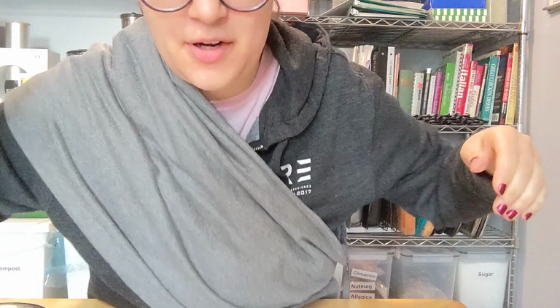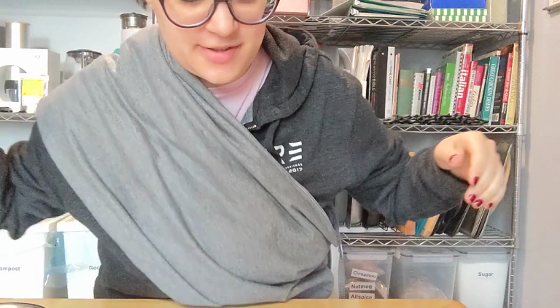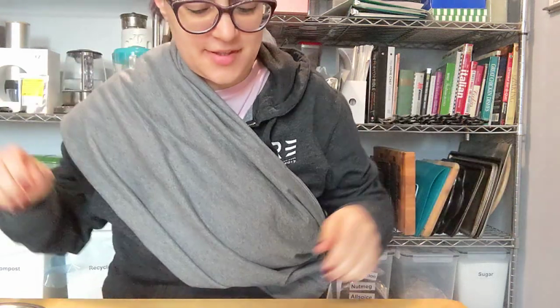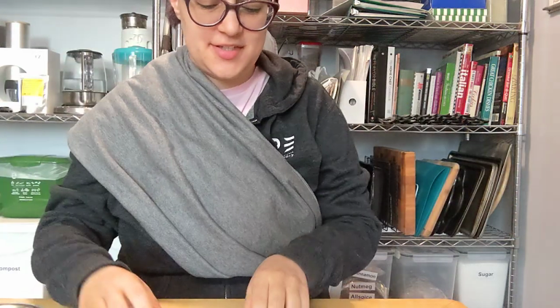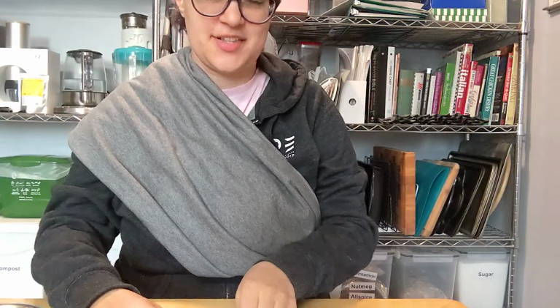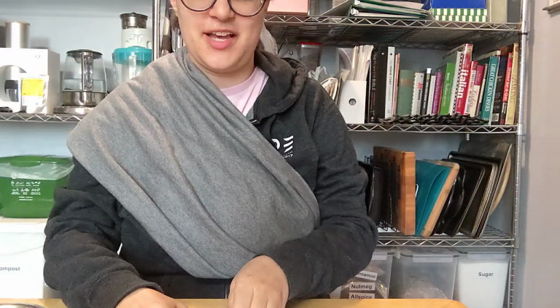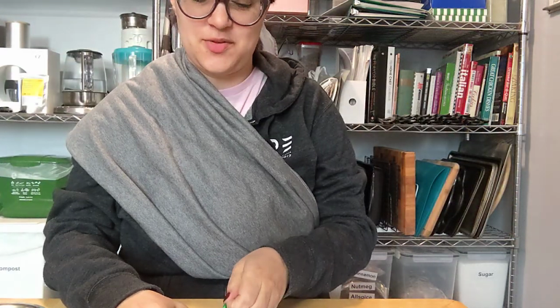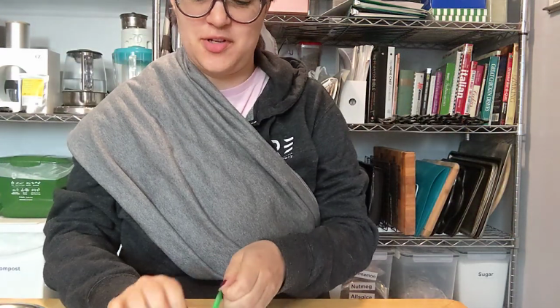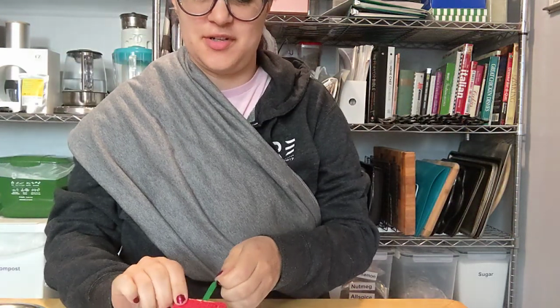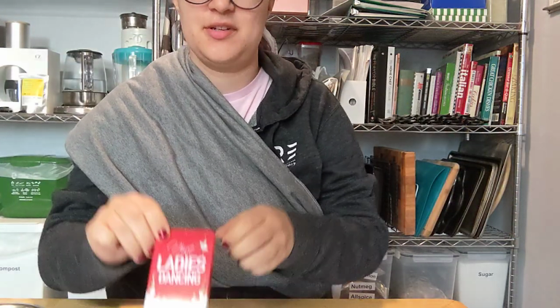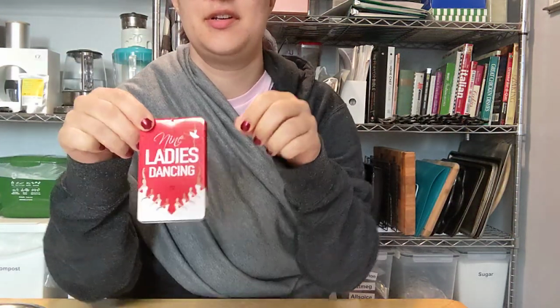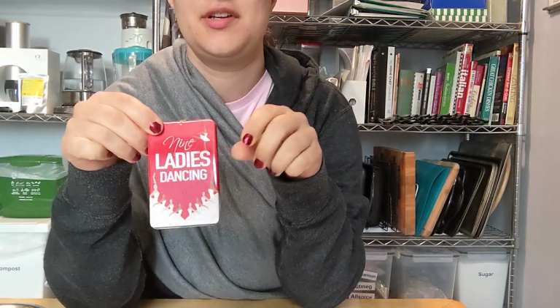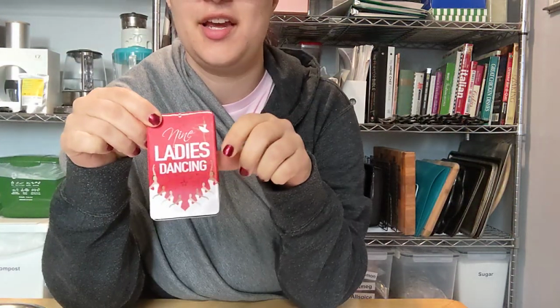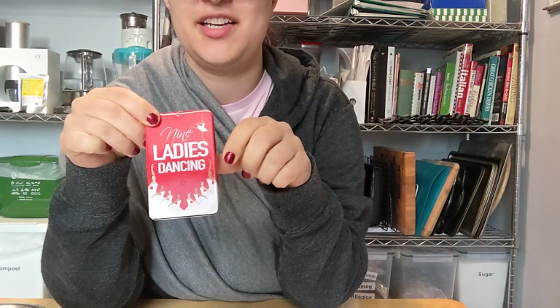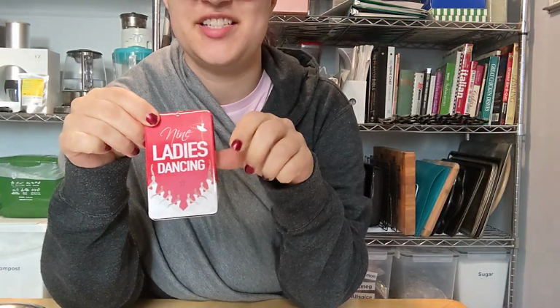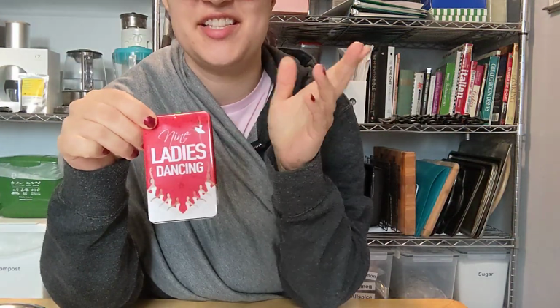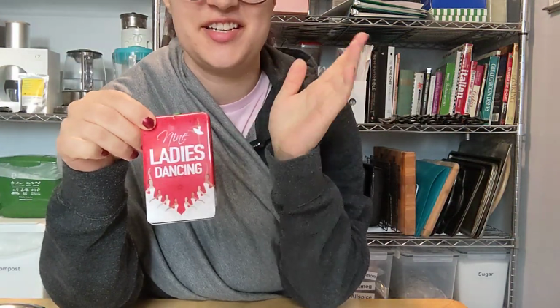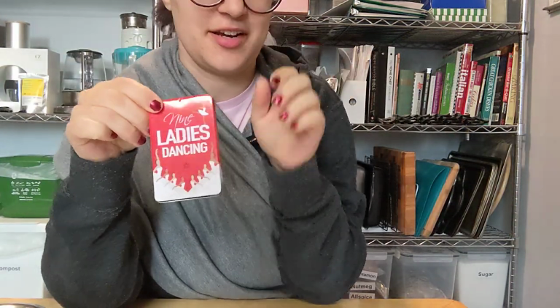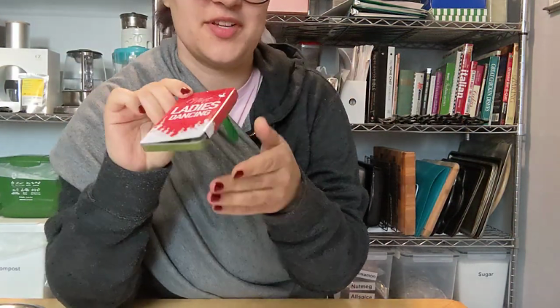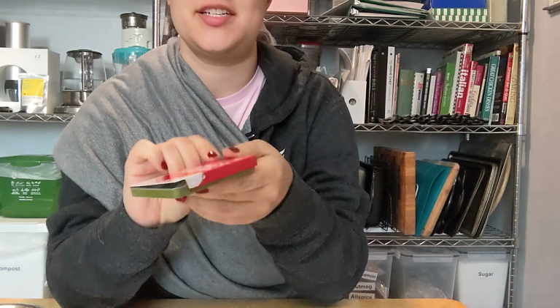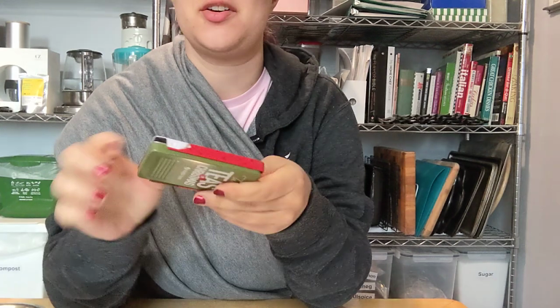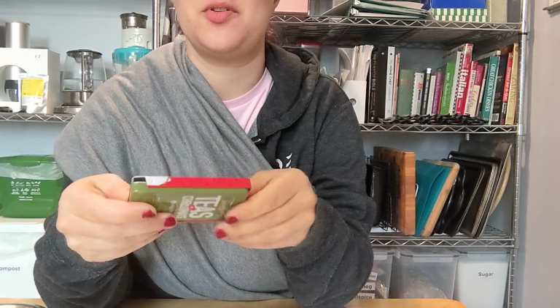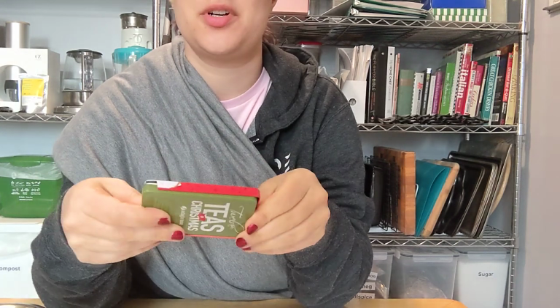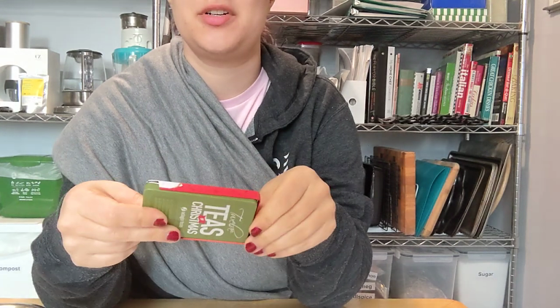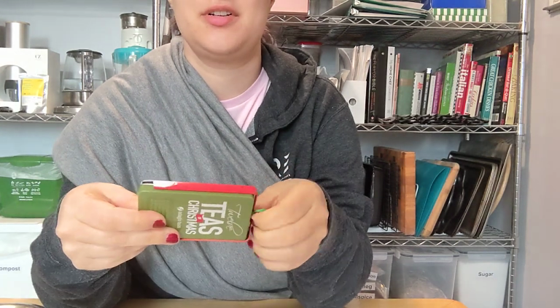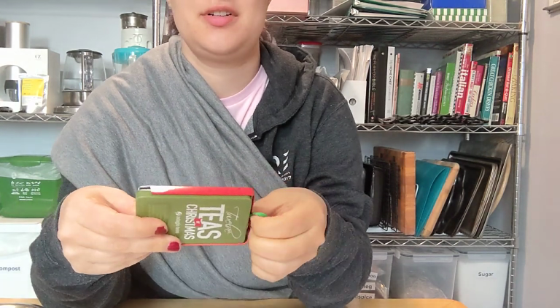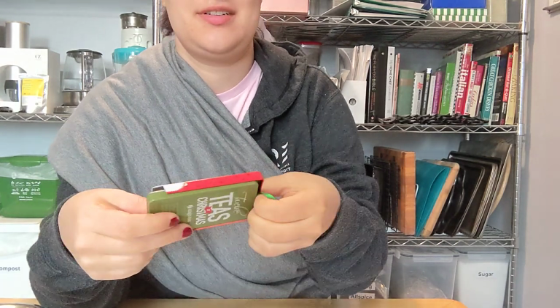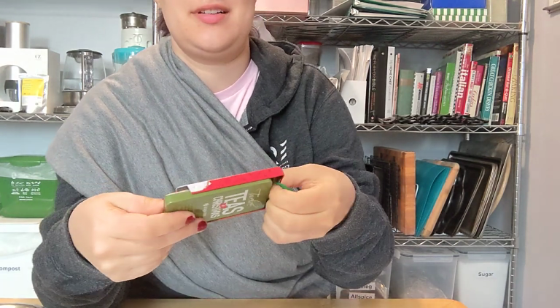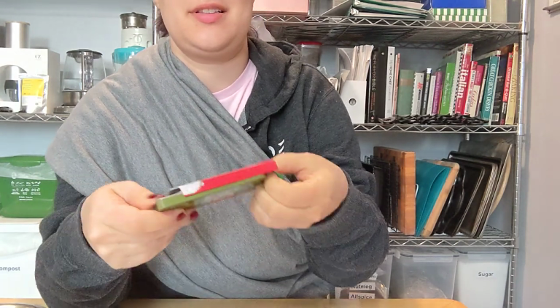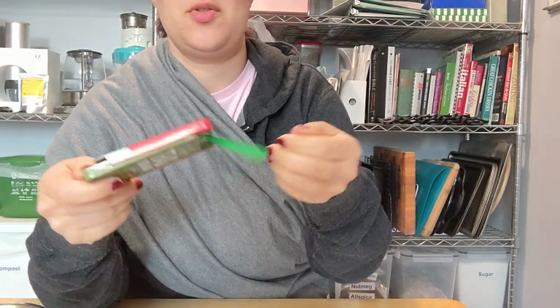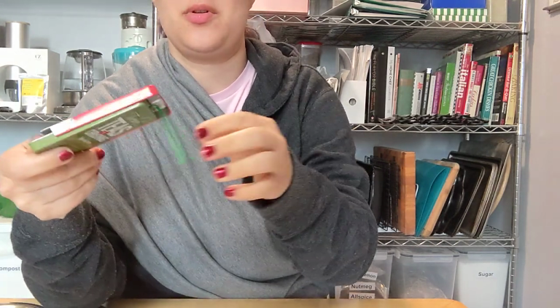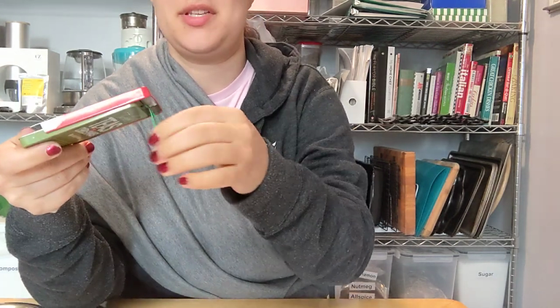All right, this is the last one. Nine ladies dancing. I obviously didn't give an order. It's an ornament.